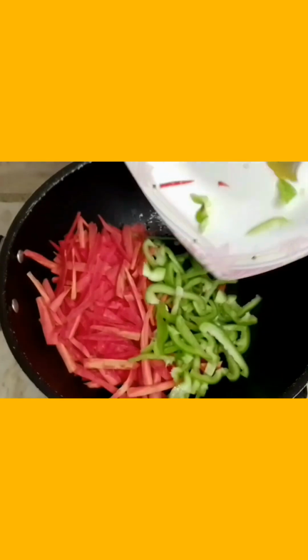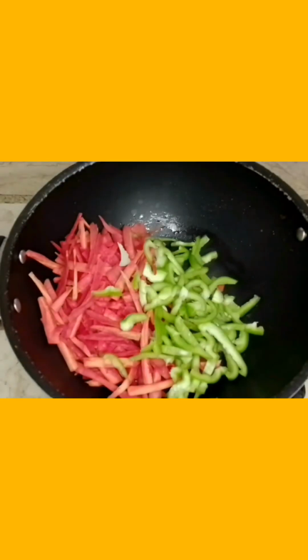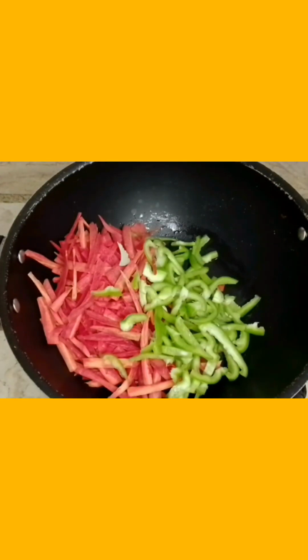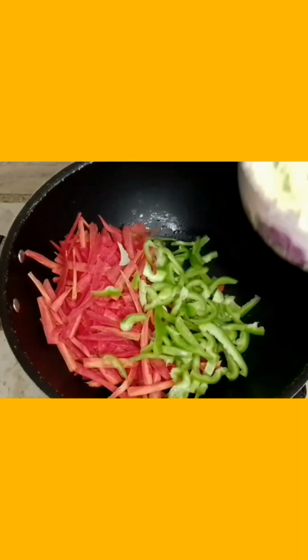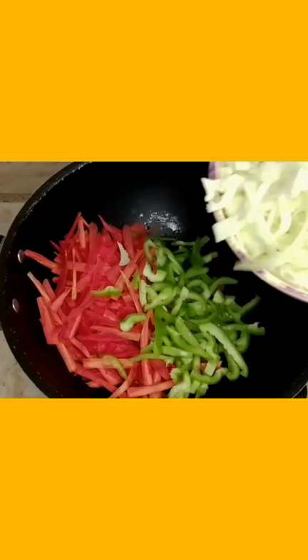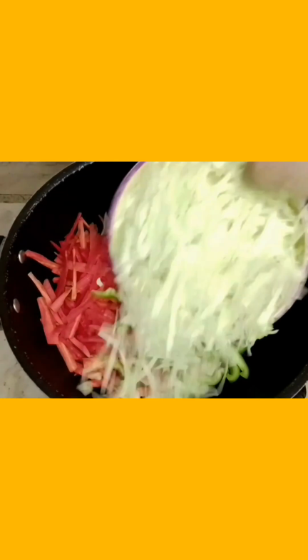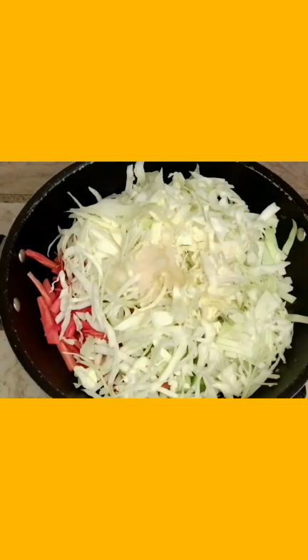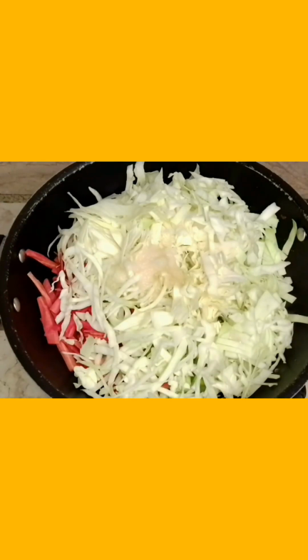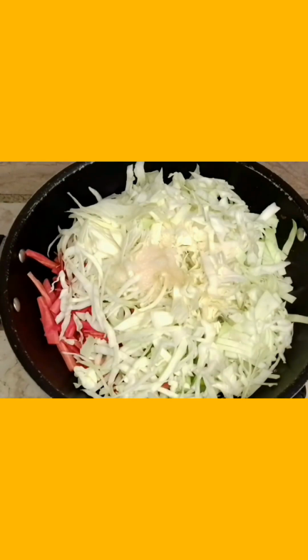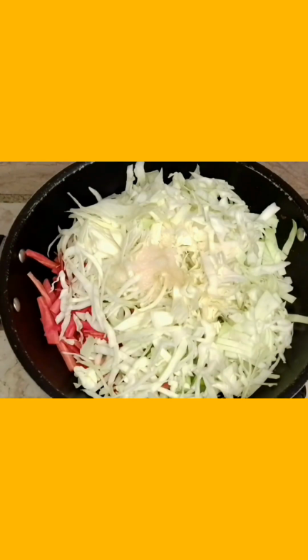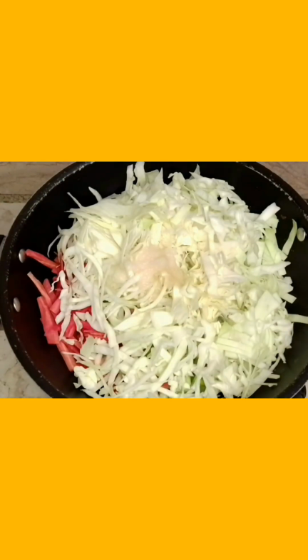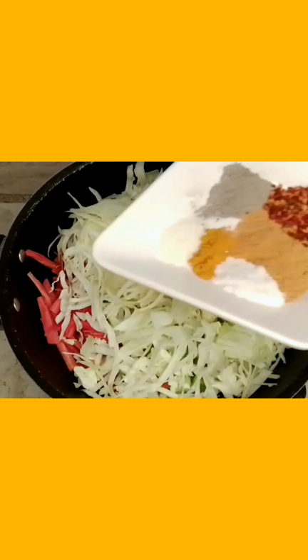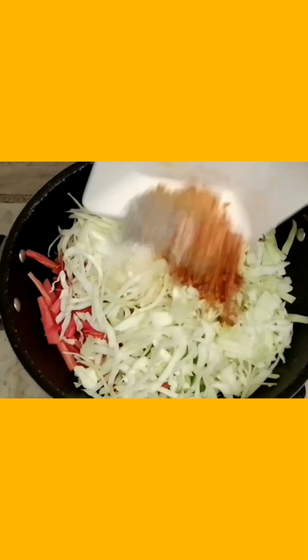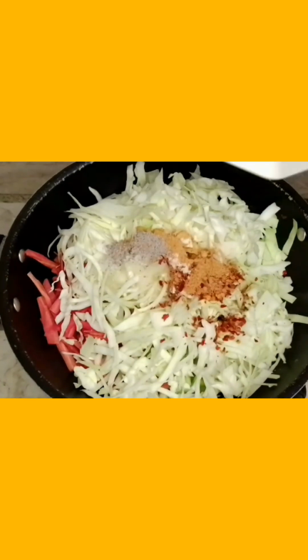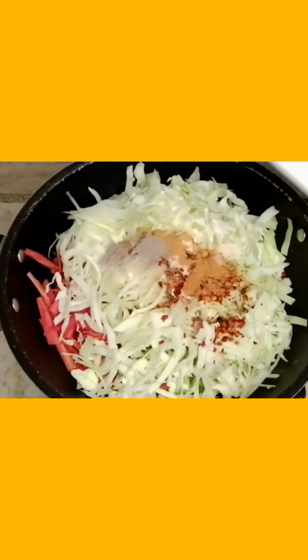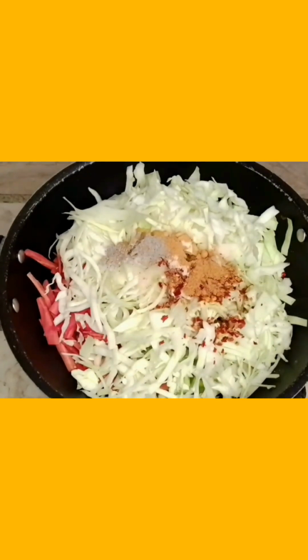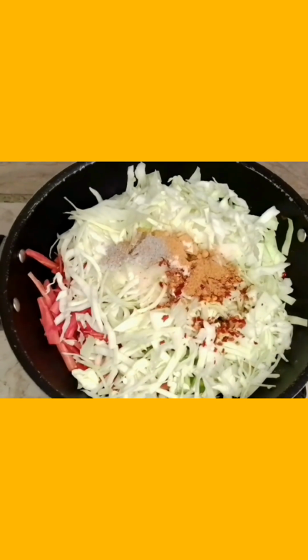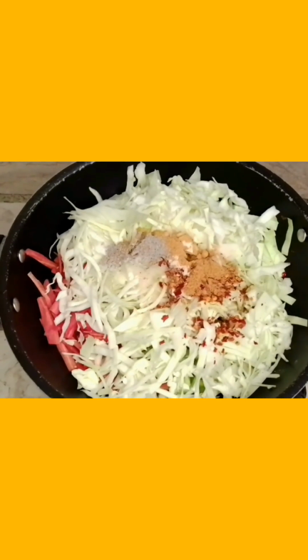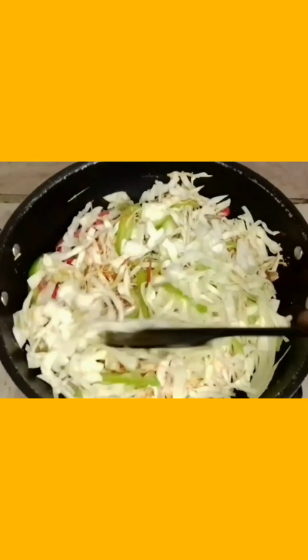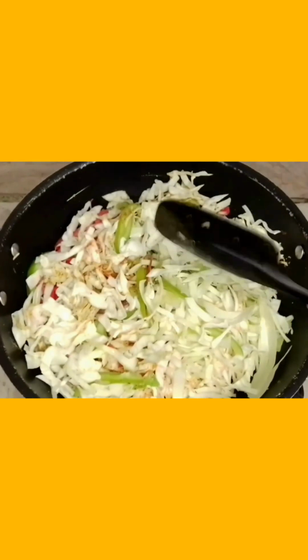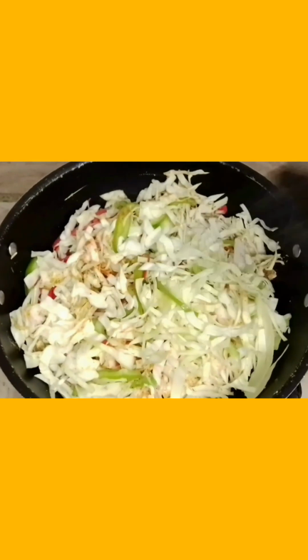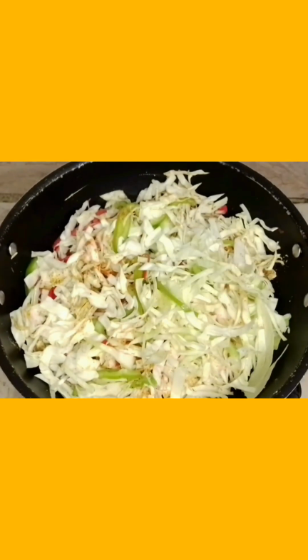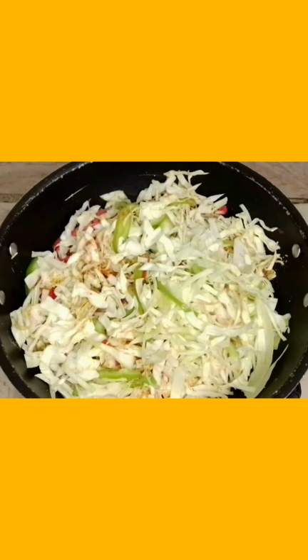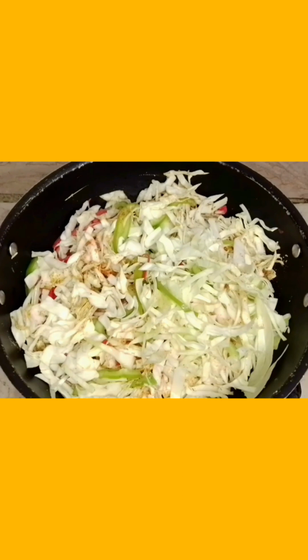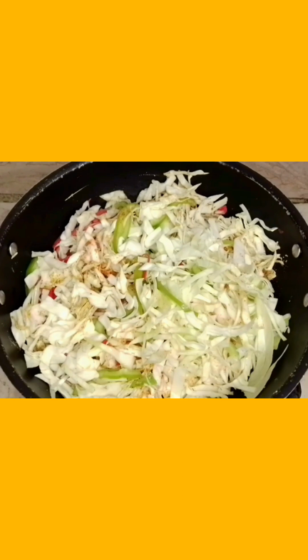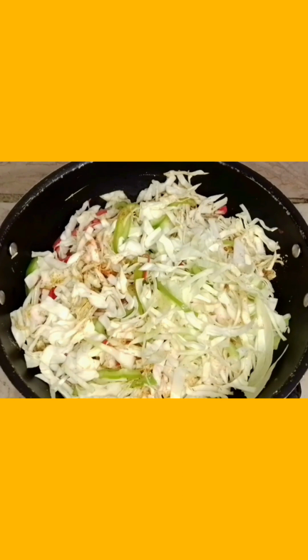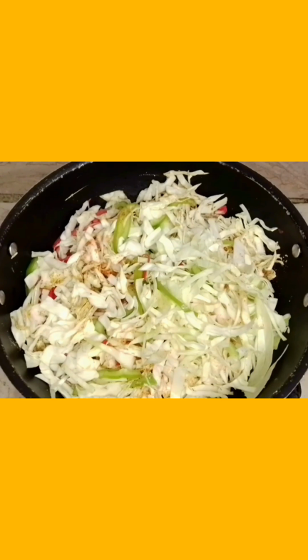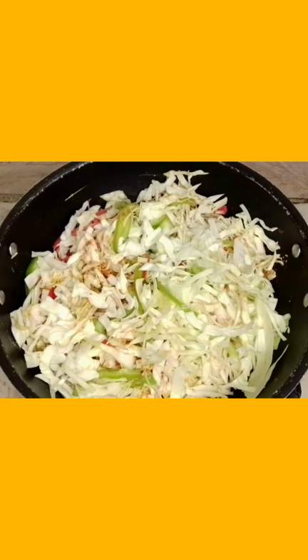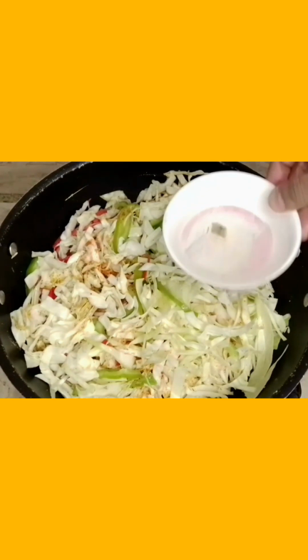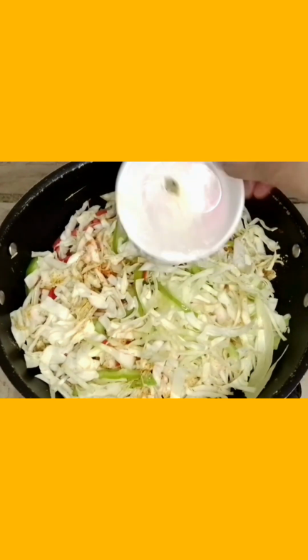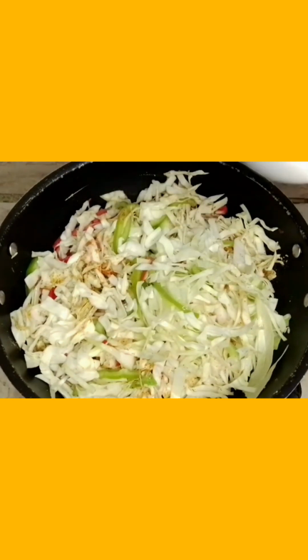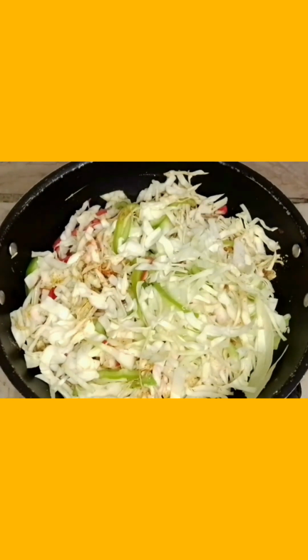I will add the paste in the pan. I will mix it and add 2 tablespoons of water. We will add steam and we will add the vegetable to the pan.